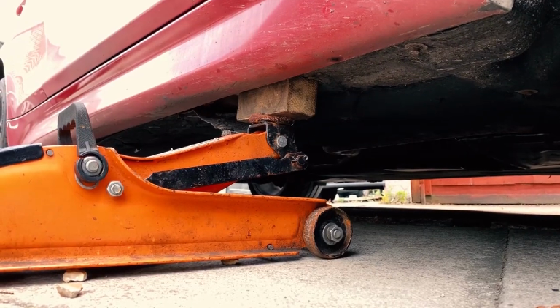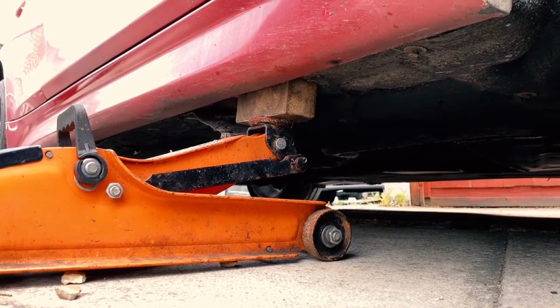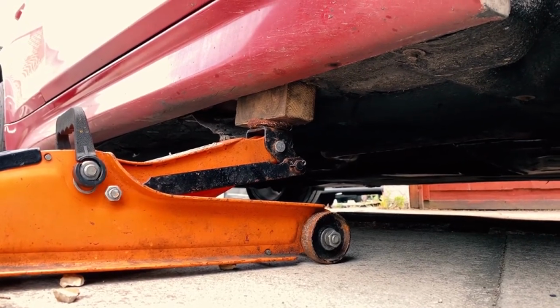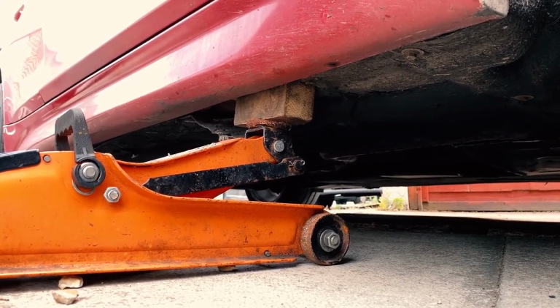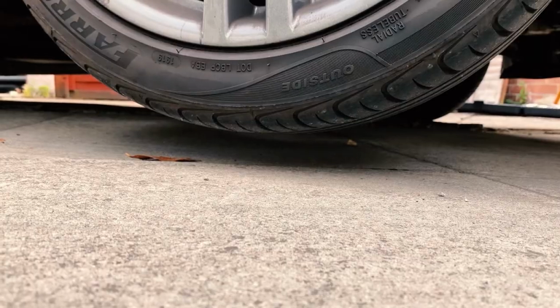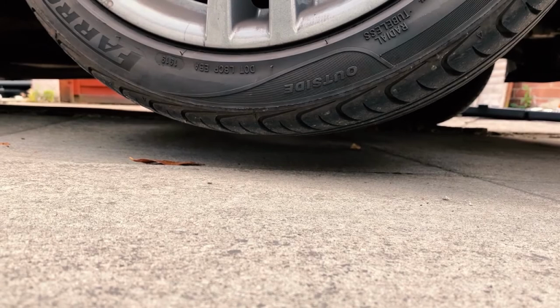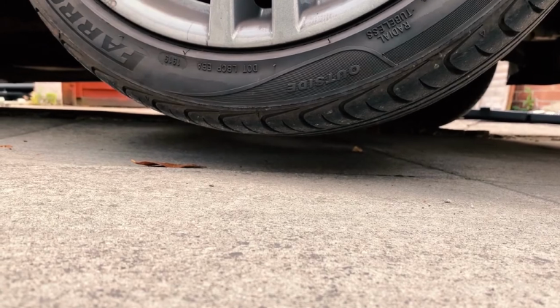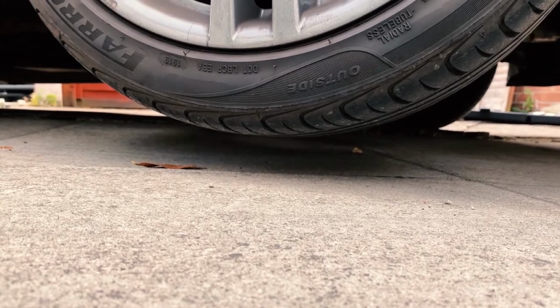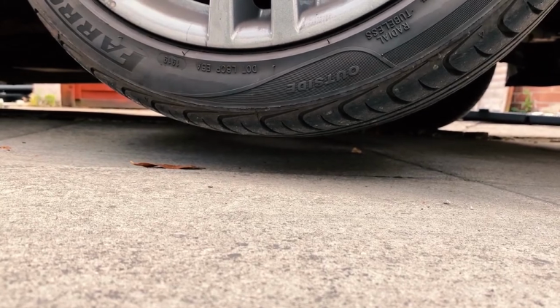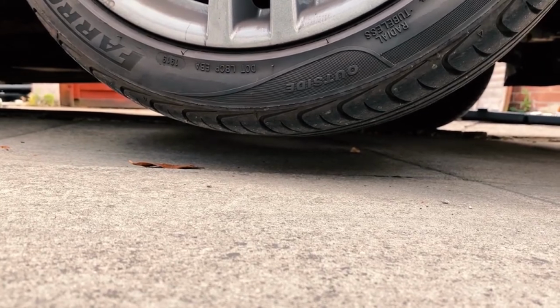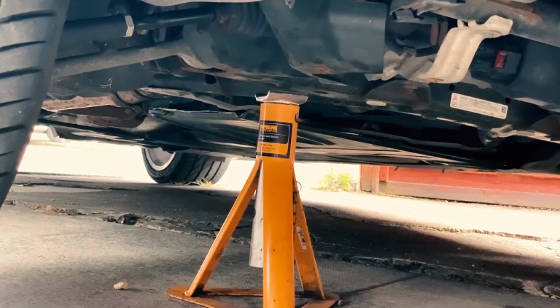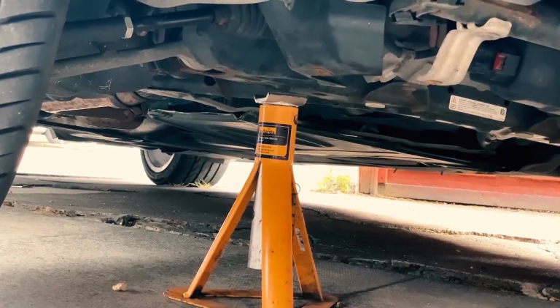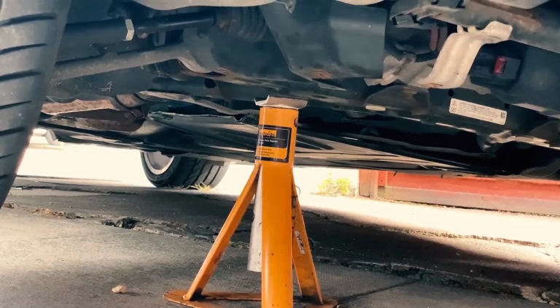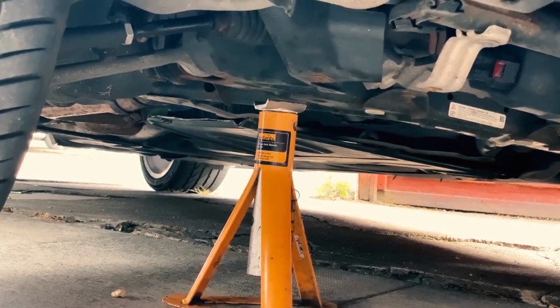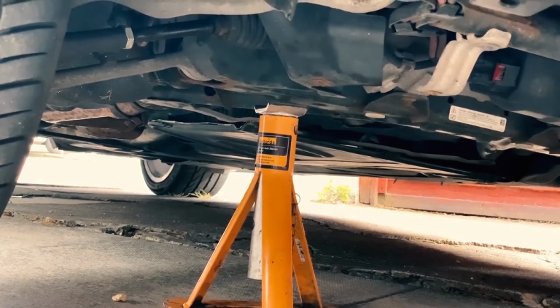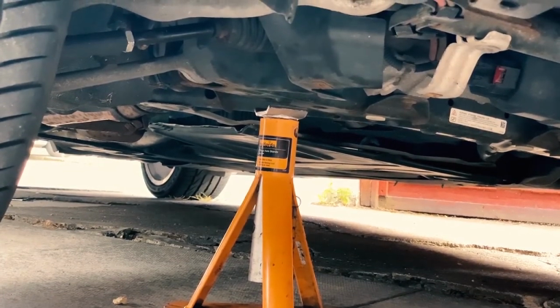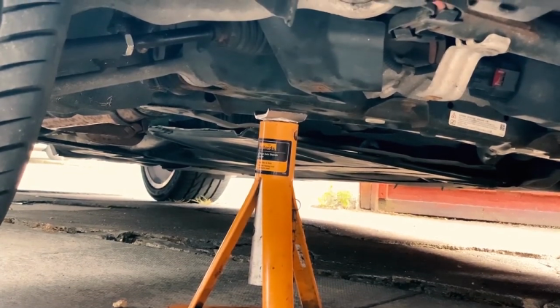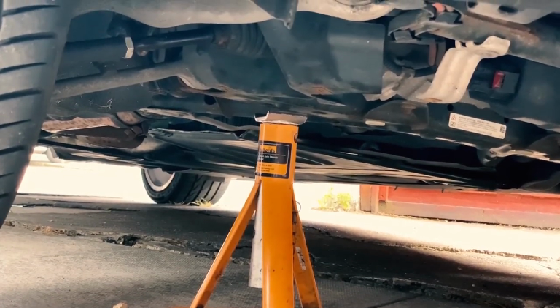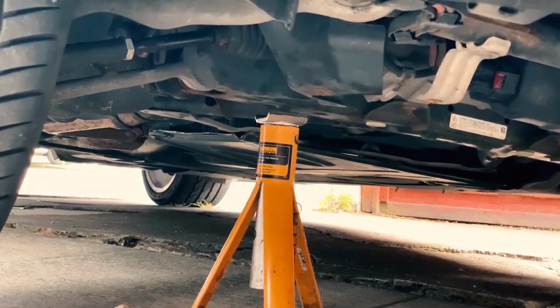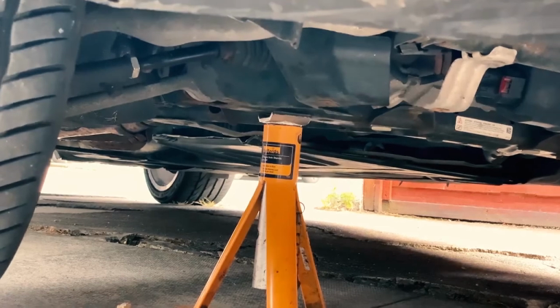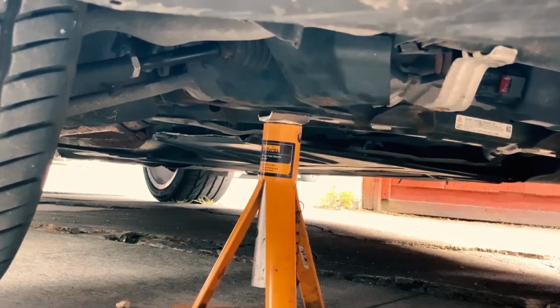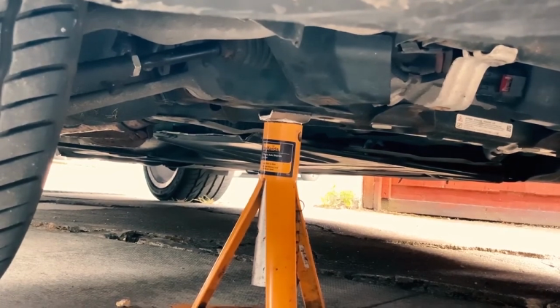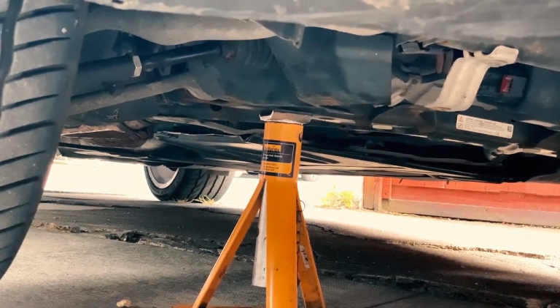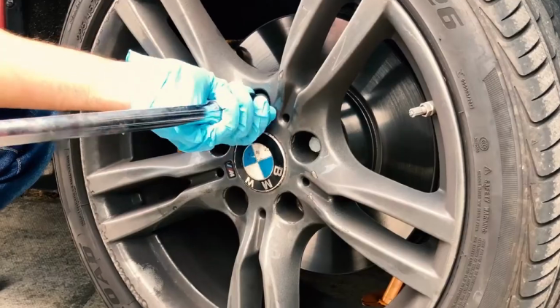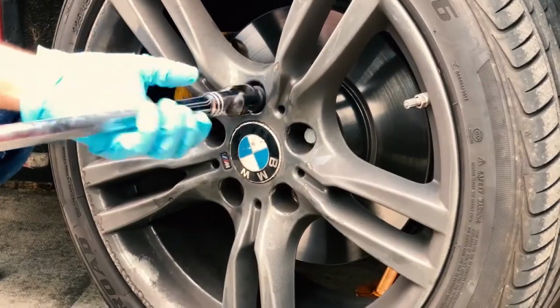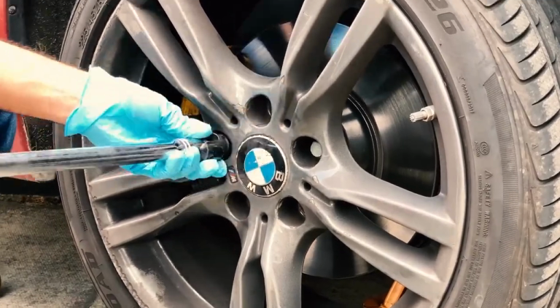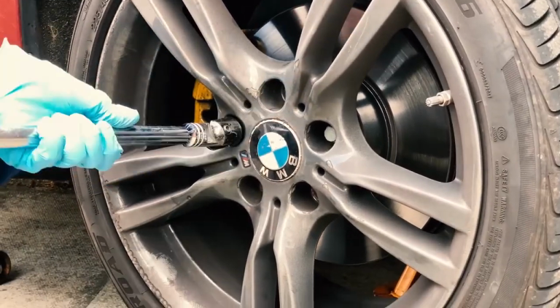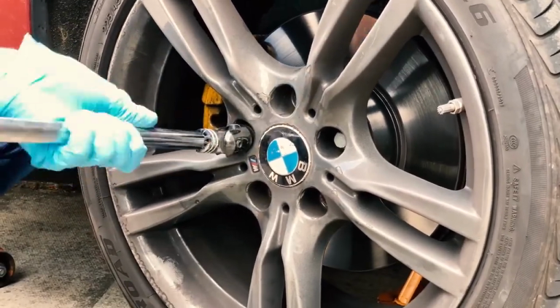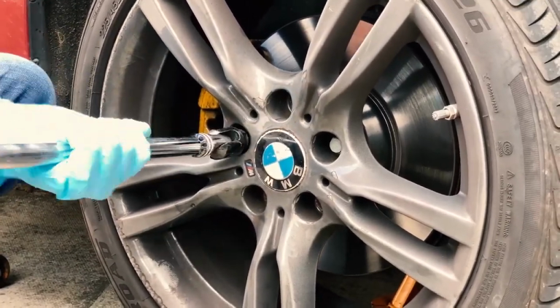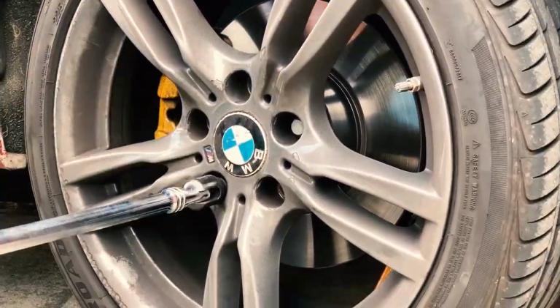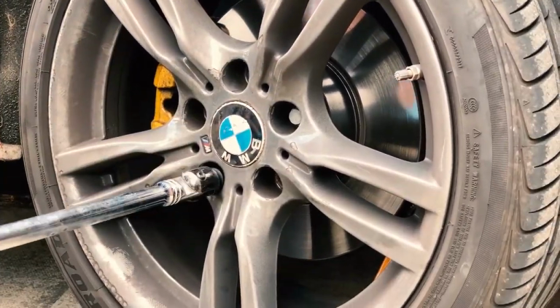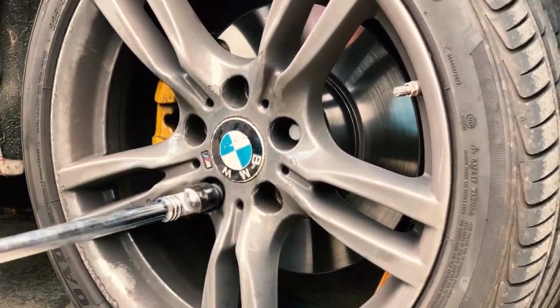We start by getting the car in the air till the wheels are about an inch off the ground. It's important to use an axle stand for this — you don't want the jack to fail. We then continue to remove the wheel bolts.